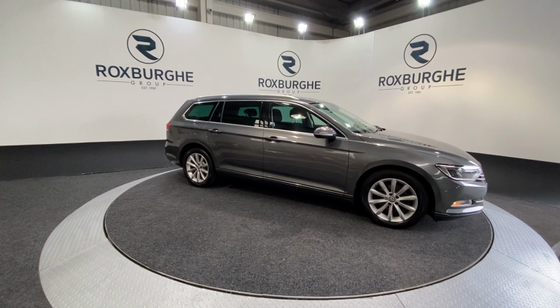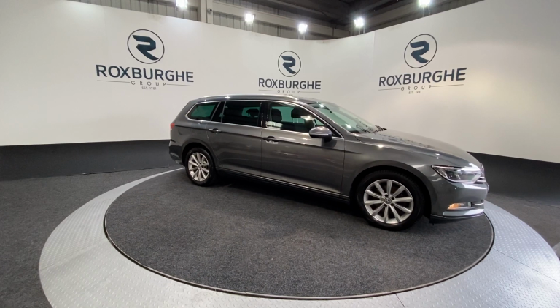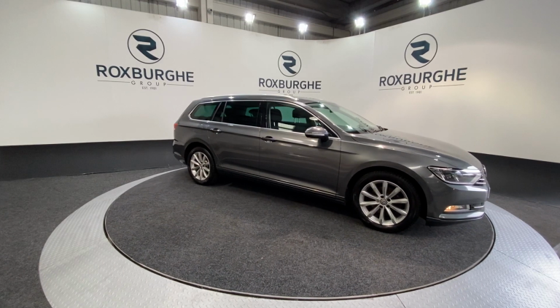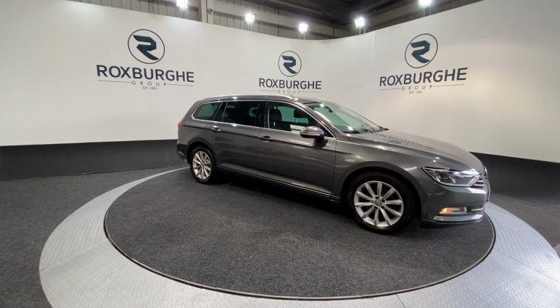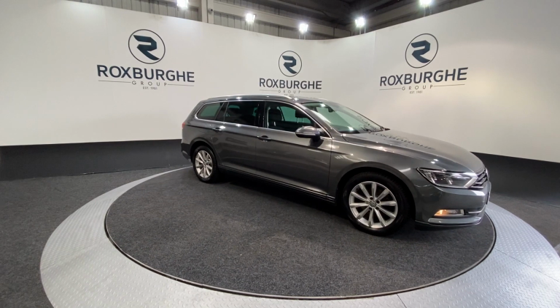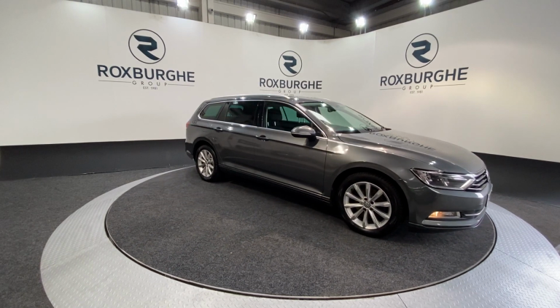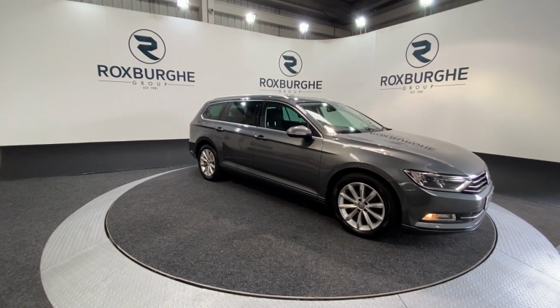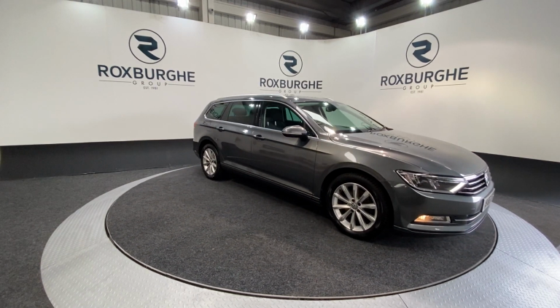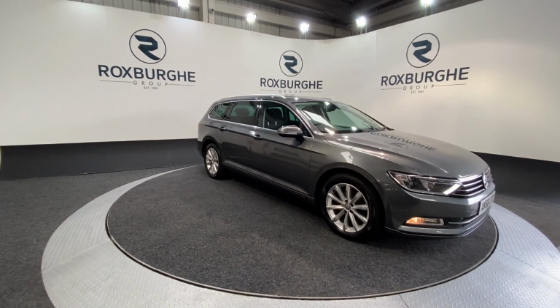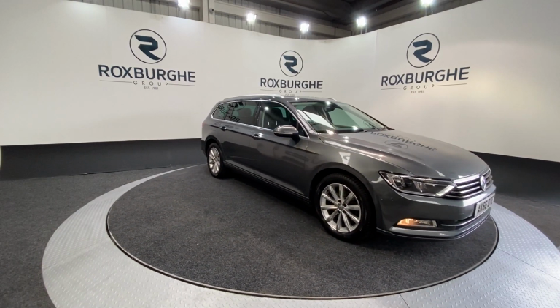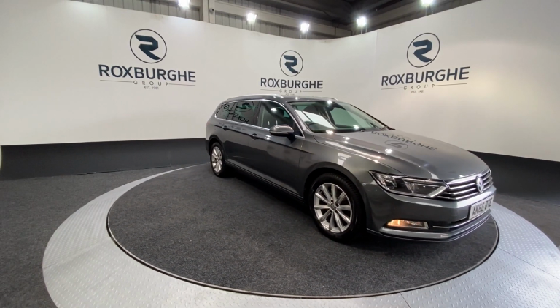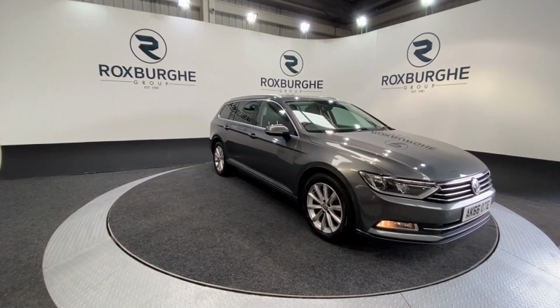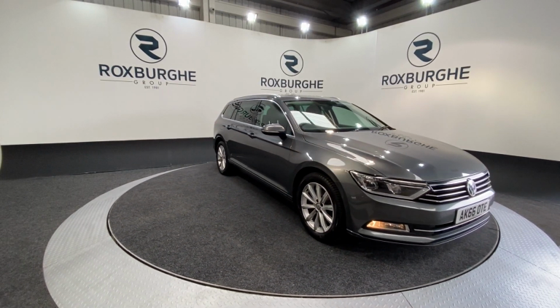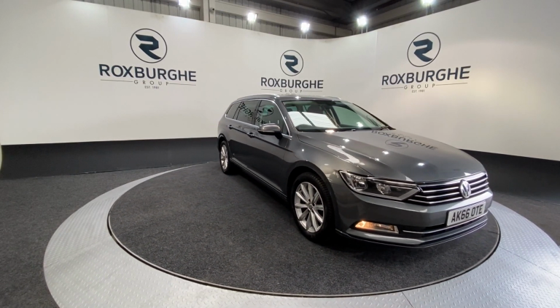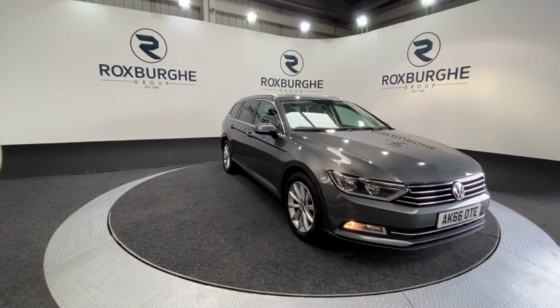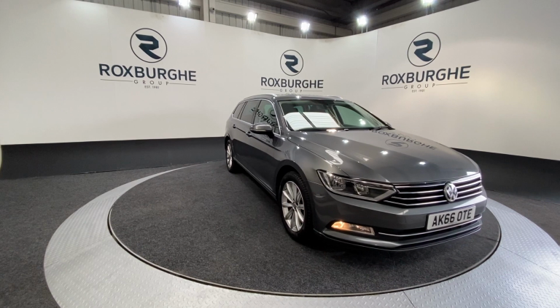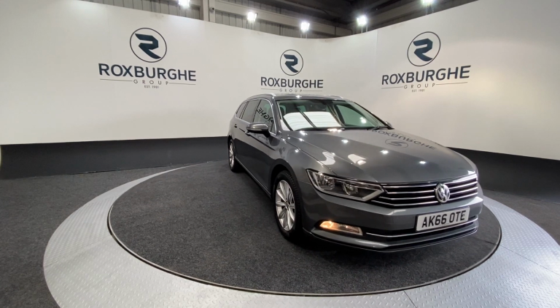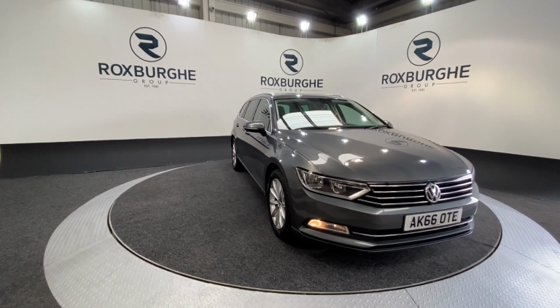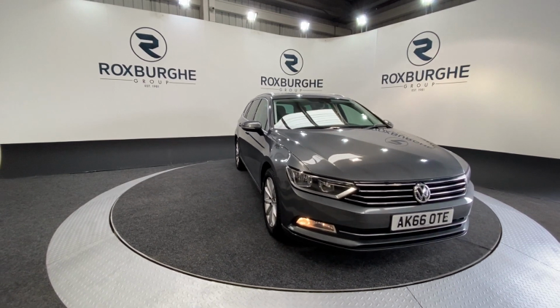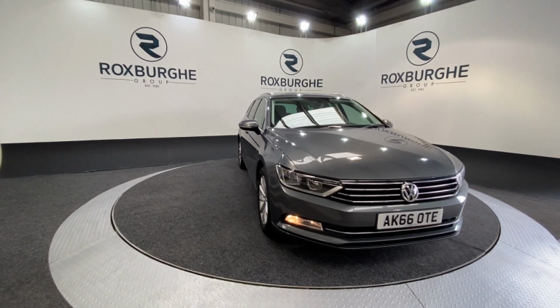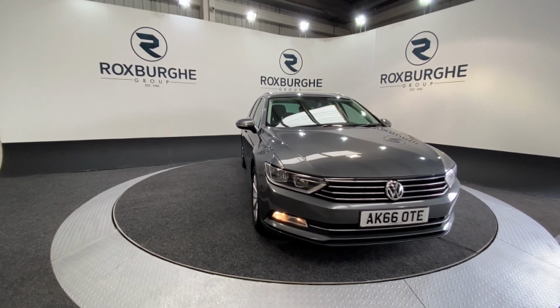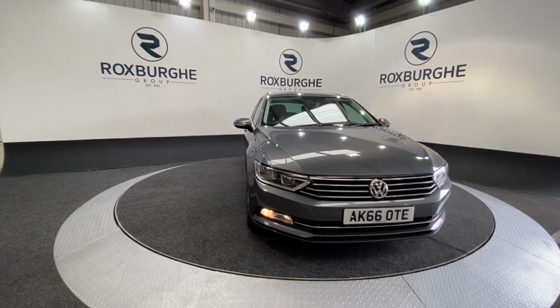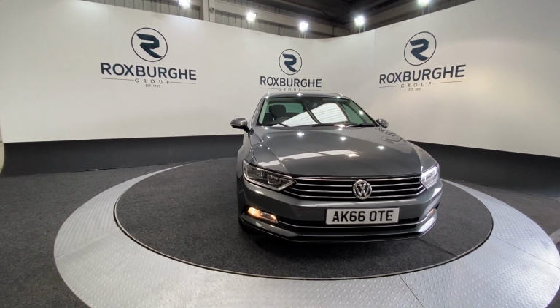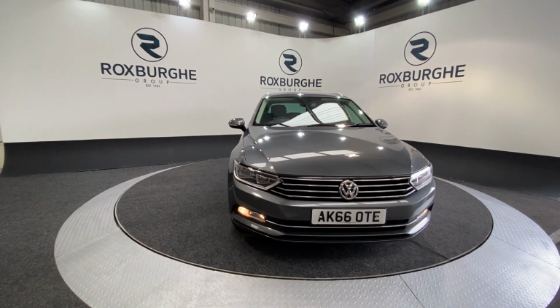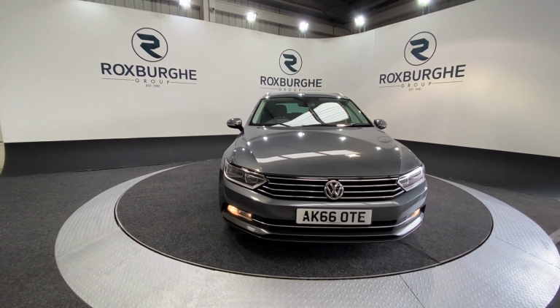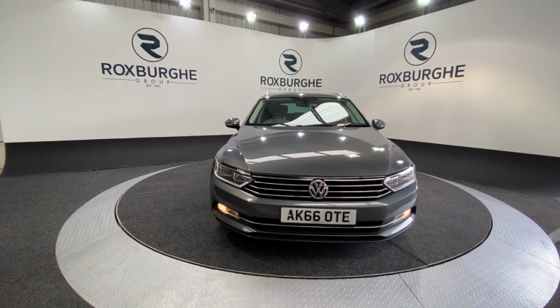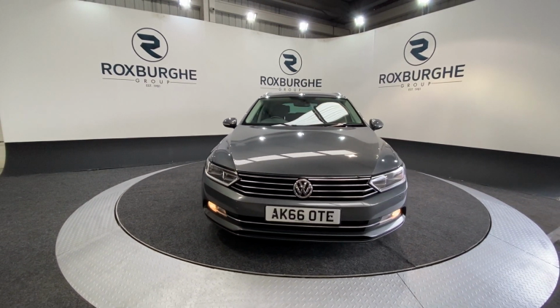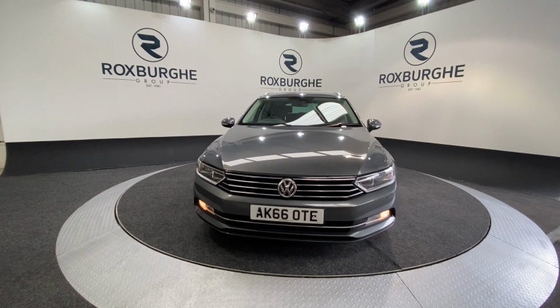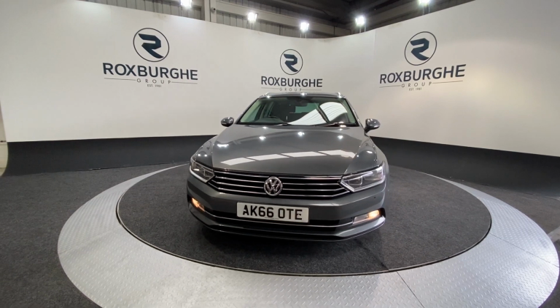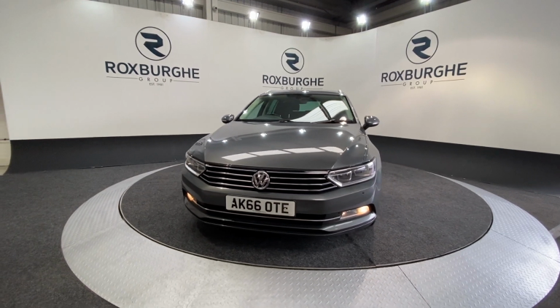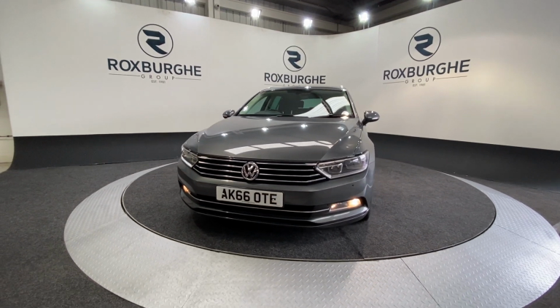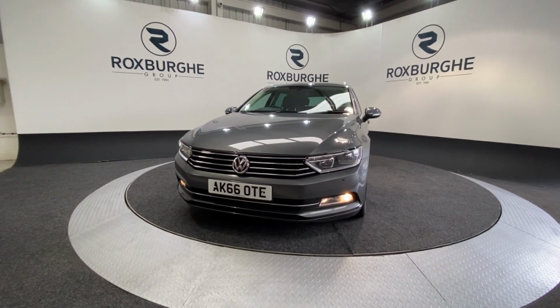Here we have our 2016 Volkswagen Passat SE Business. This car comes with a 2-litre turbo diesel engine producing 140 brake horsepower, yet still returning 67 miles per gallon combined. The car is just £30 a year in road tax and does come with a fantastic range of specification.